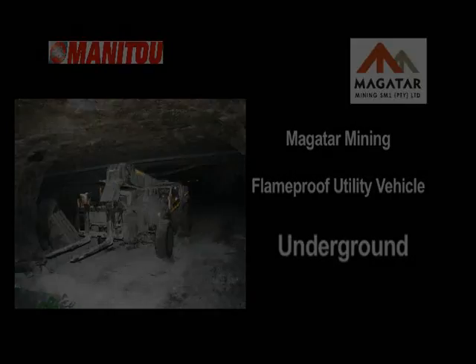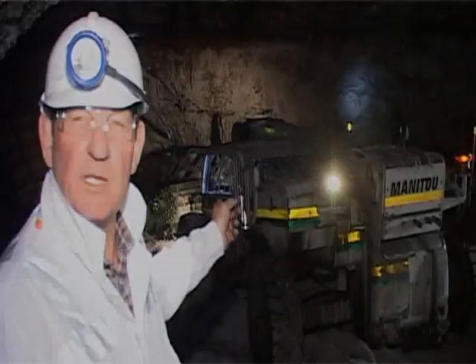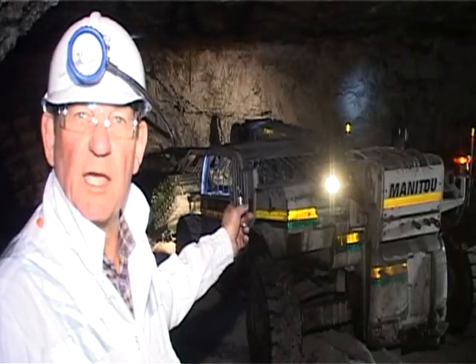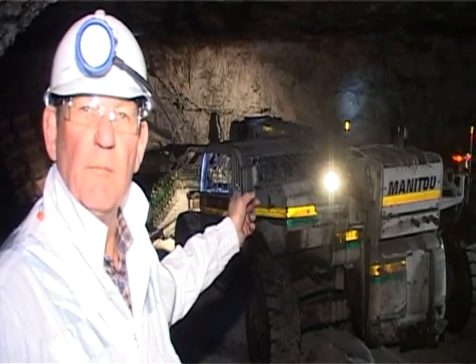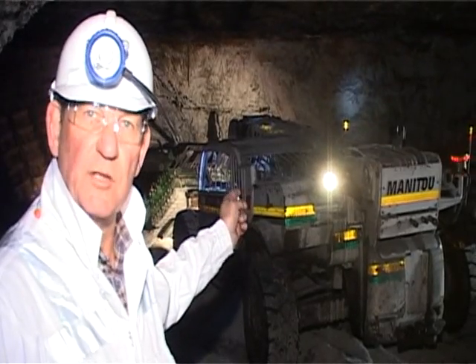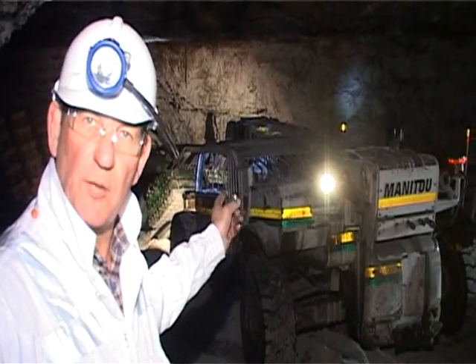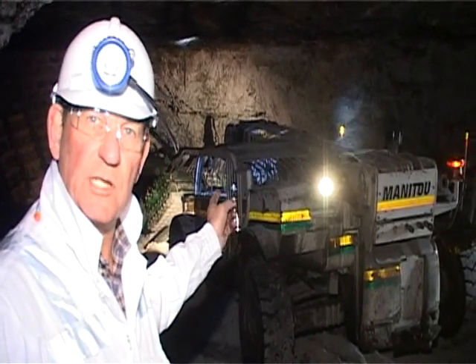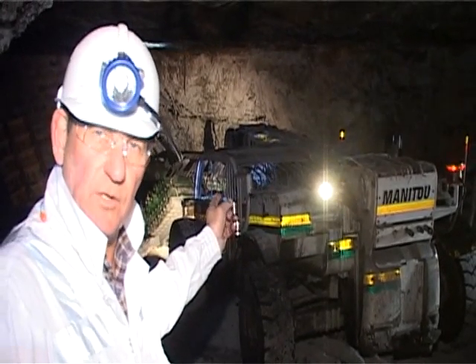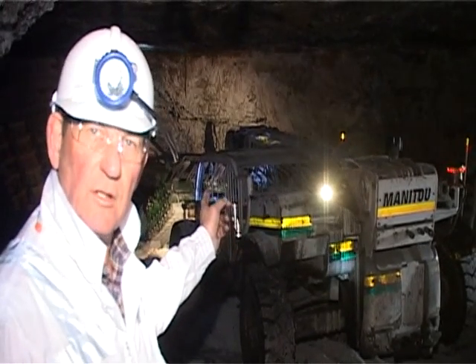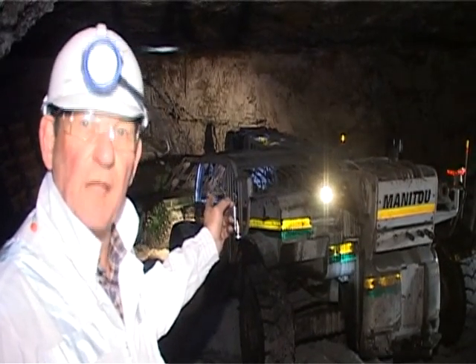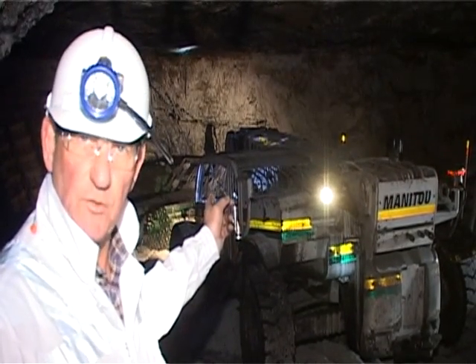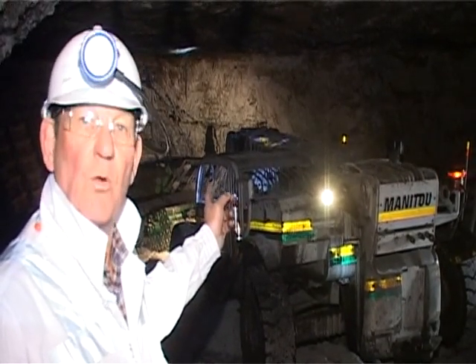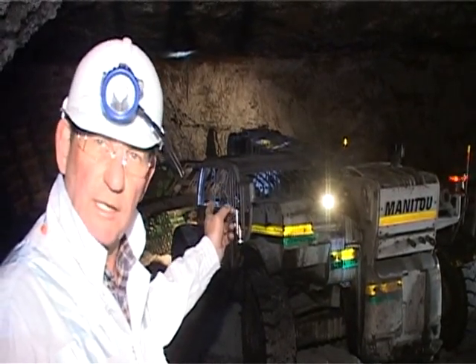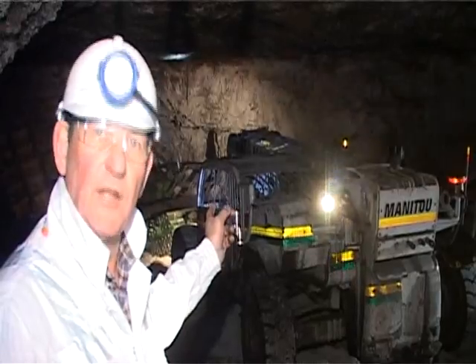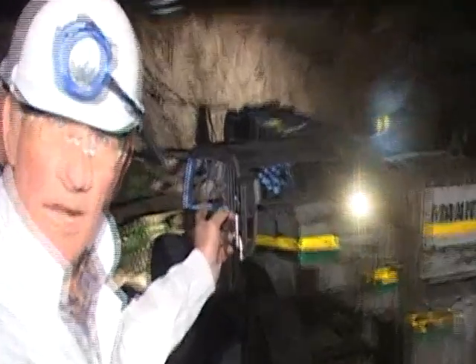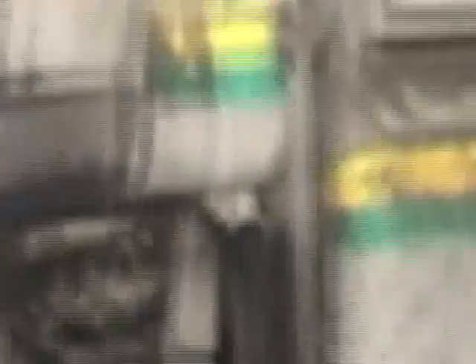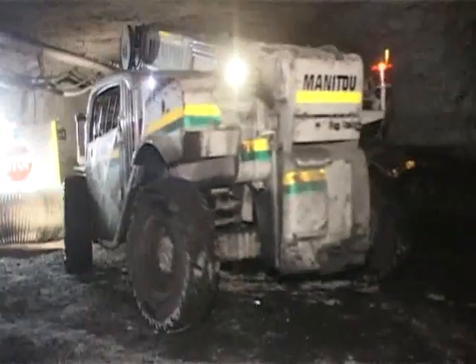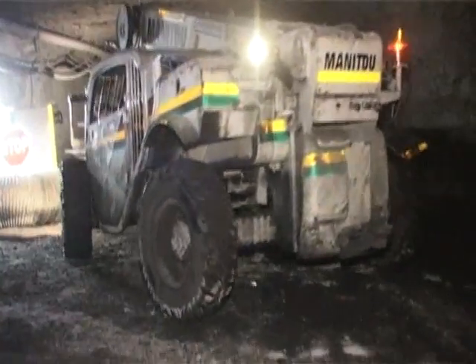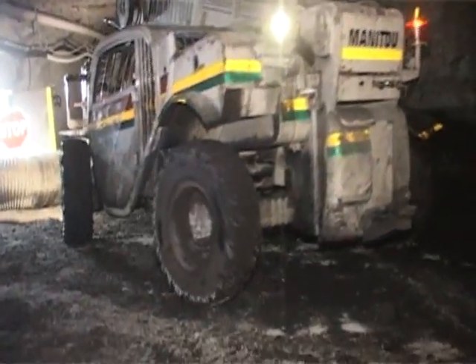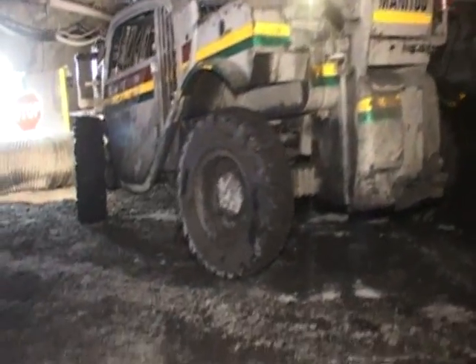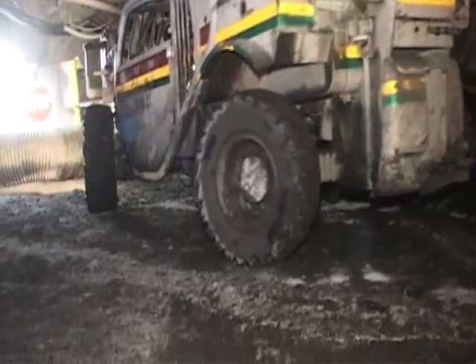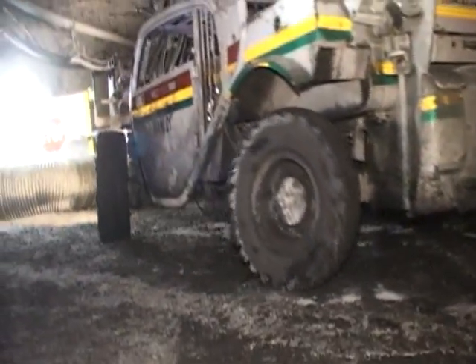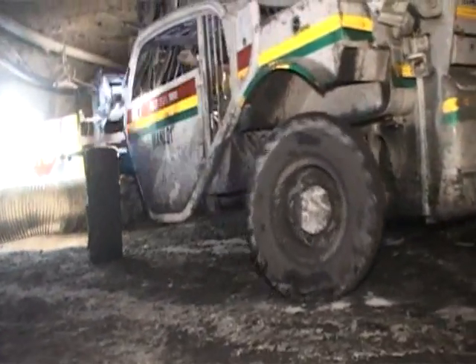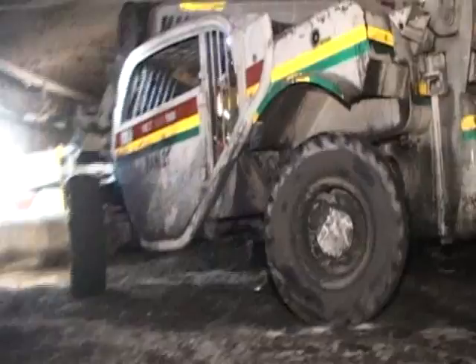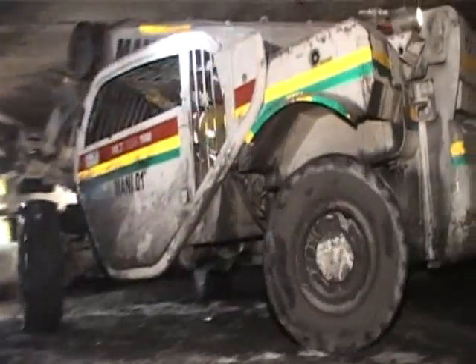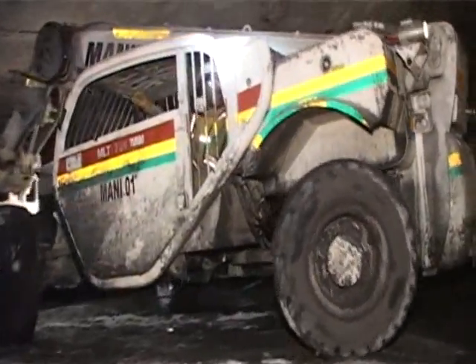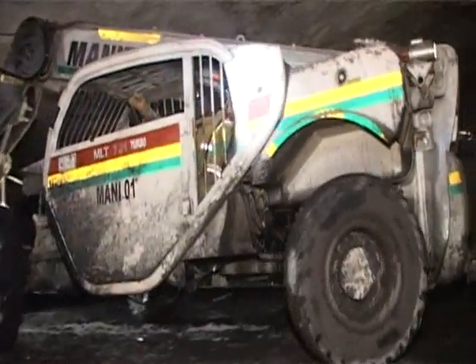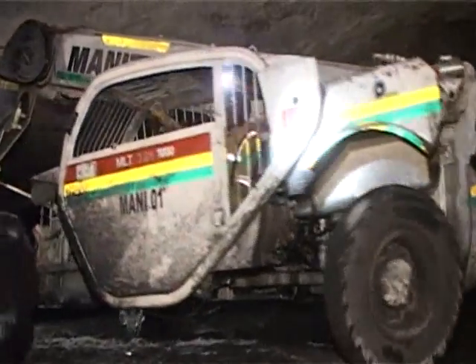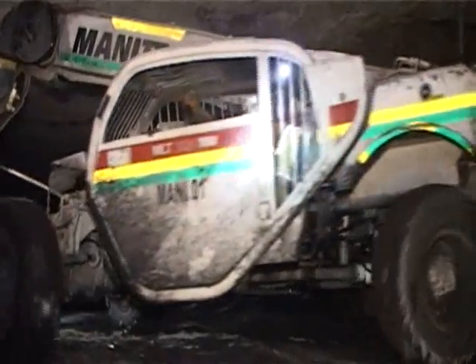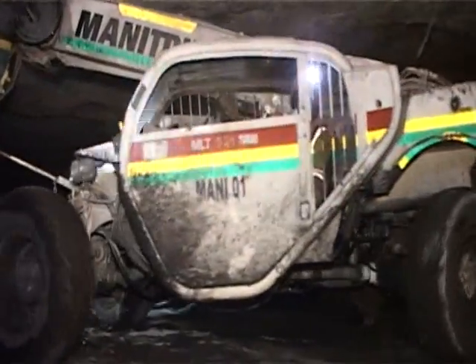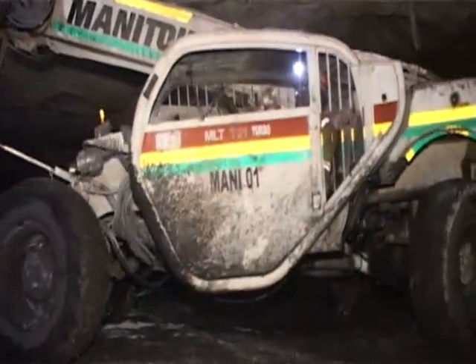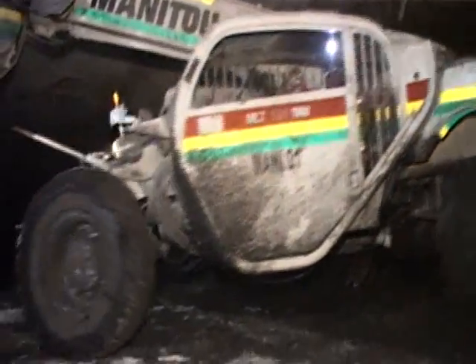This is a Manitou telescopic utility vehicle, flame proof, working in a coal mine. Manitou's flame proof mining utility vehicle is versatile and provides leading safe solutions to diverse applications.